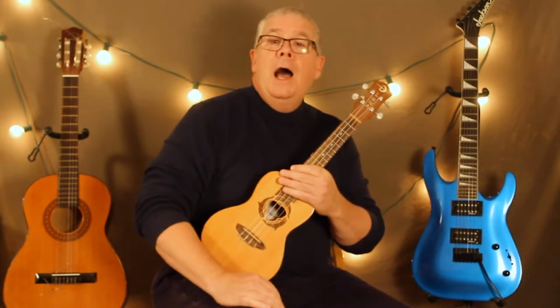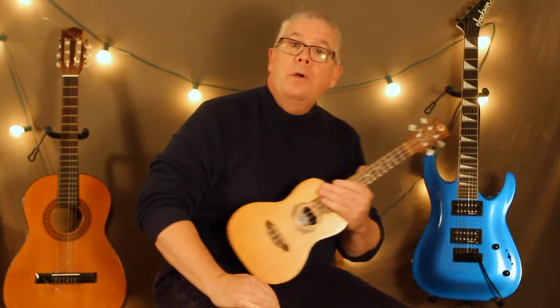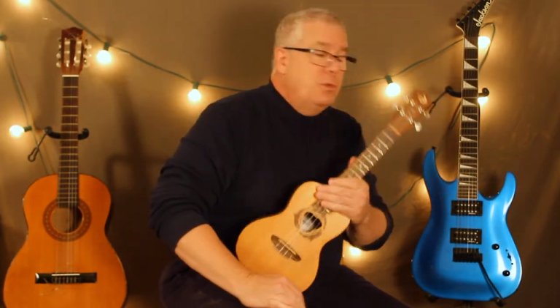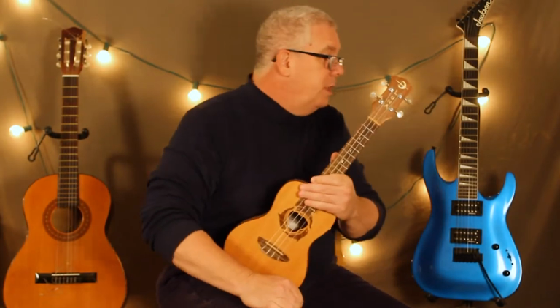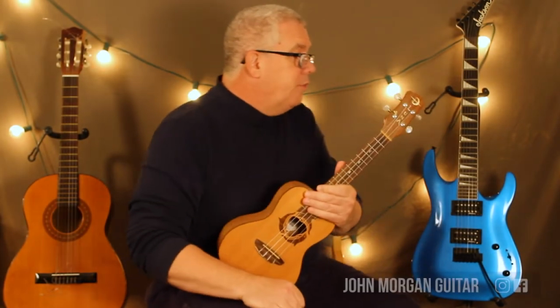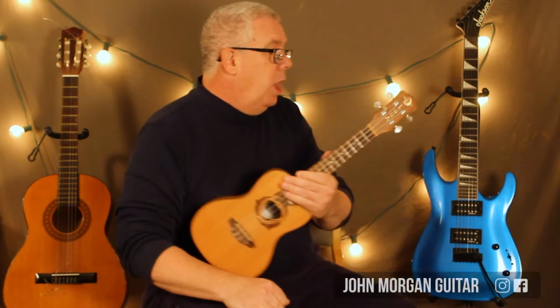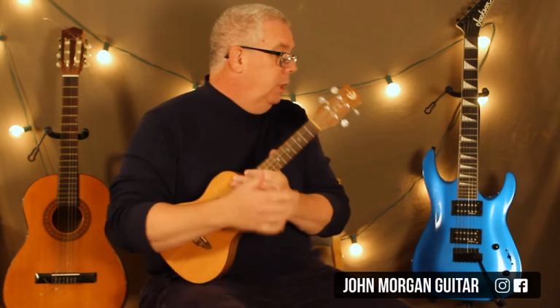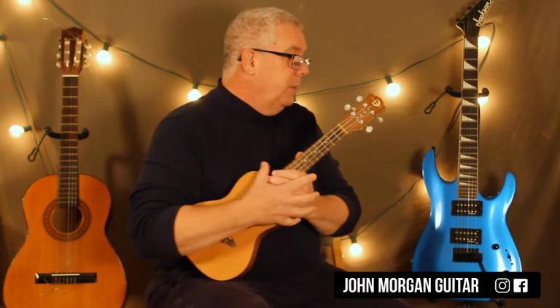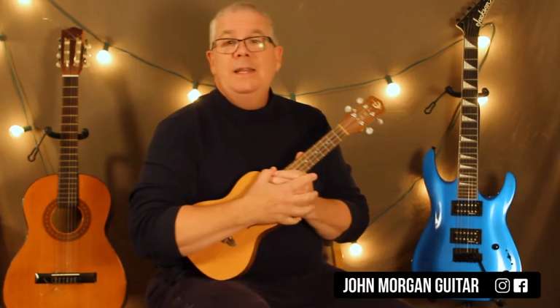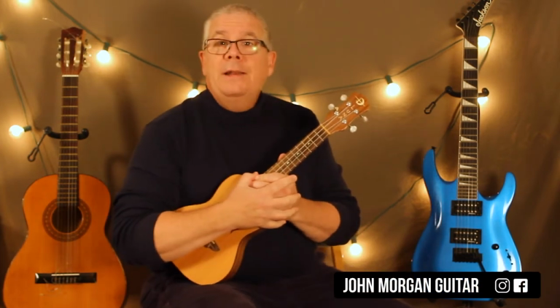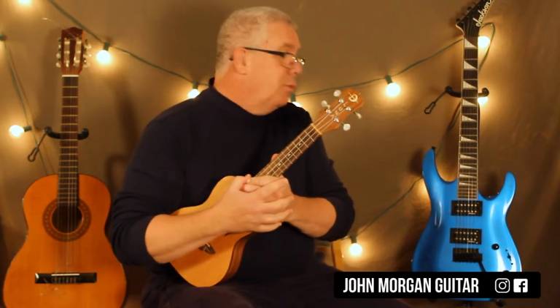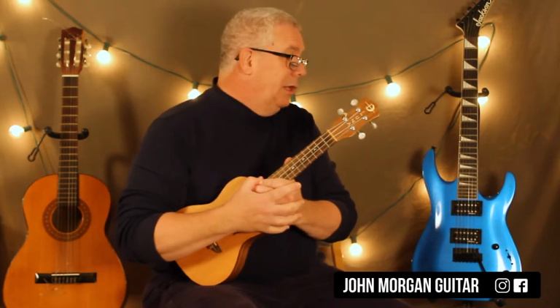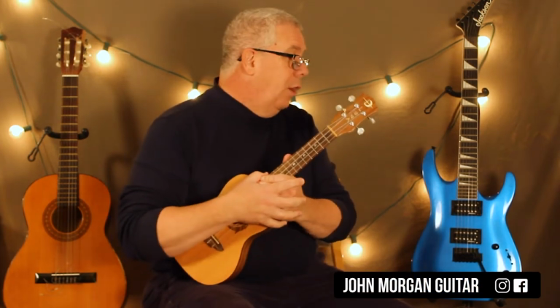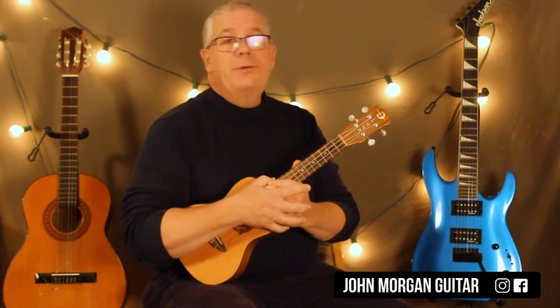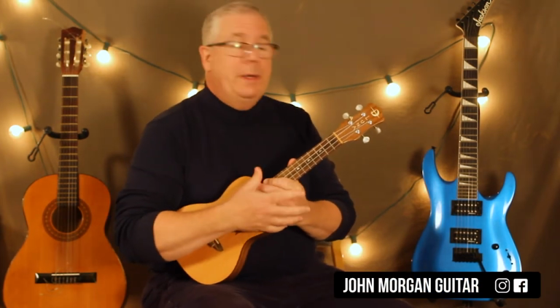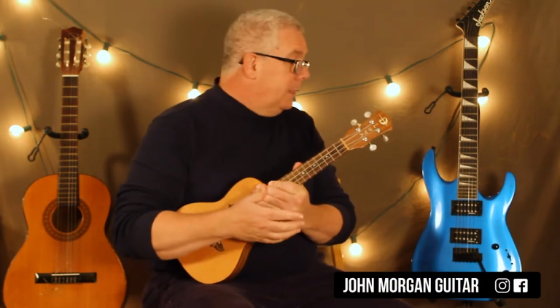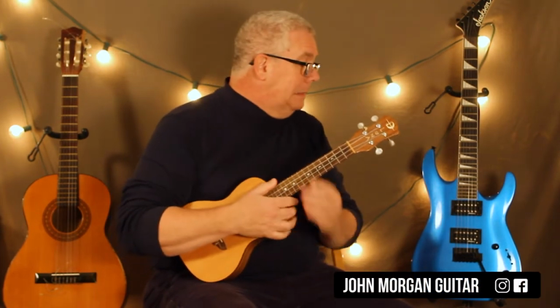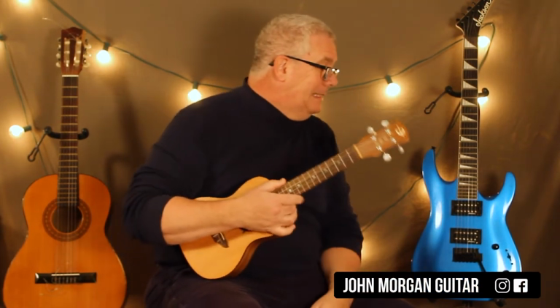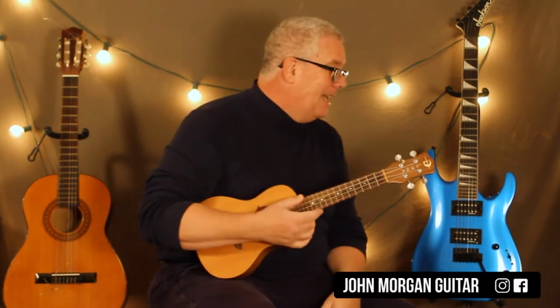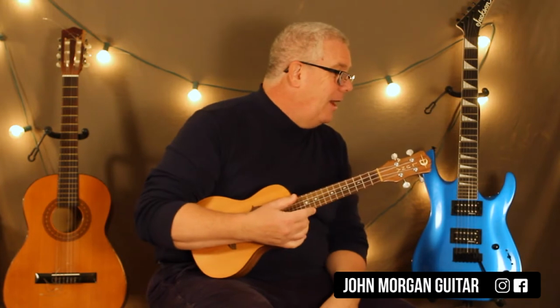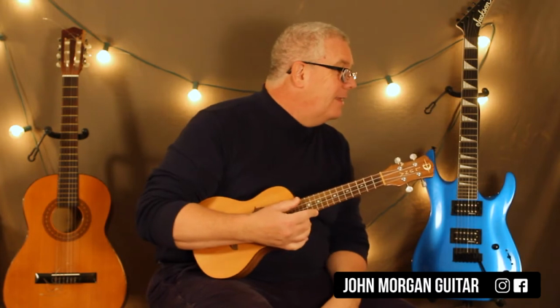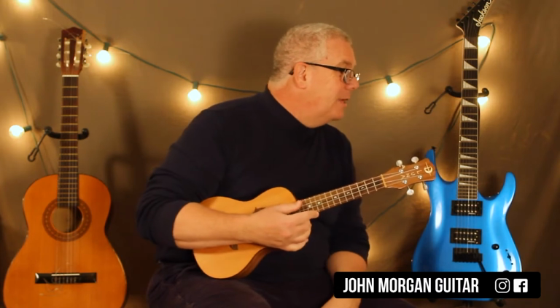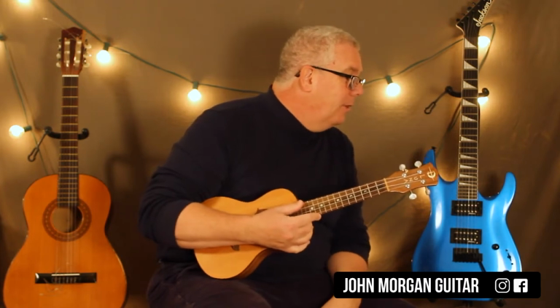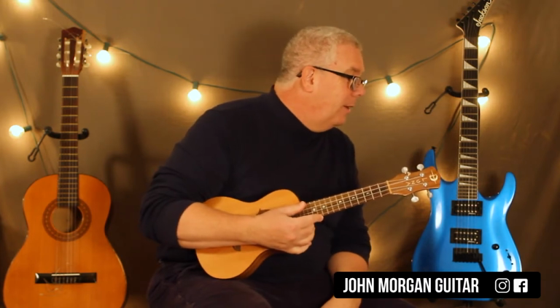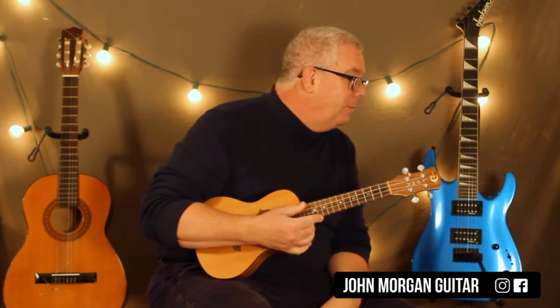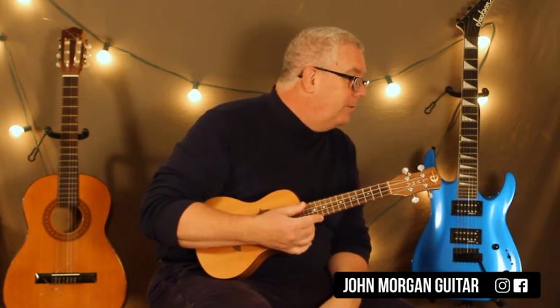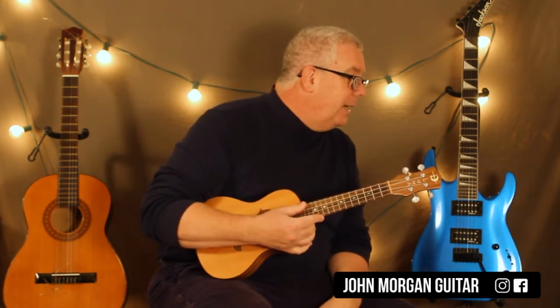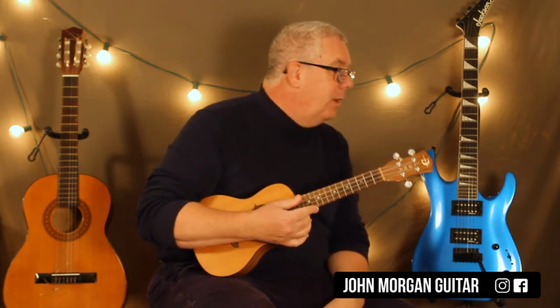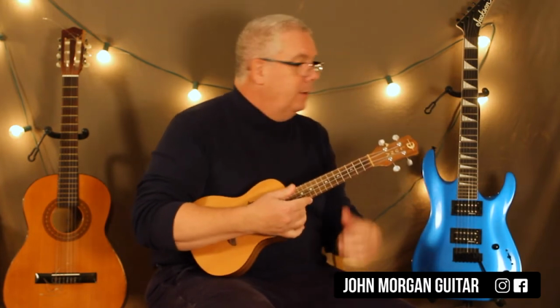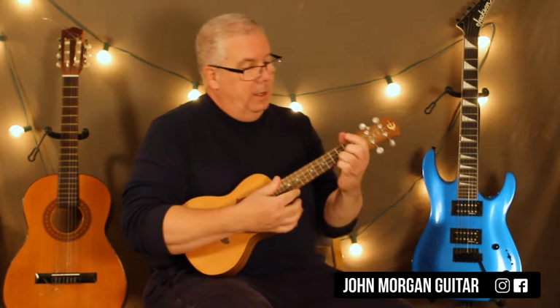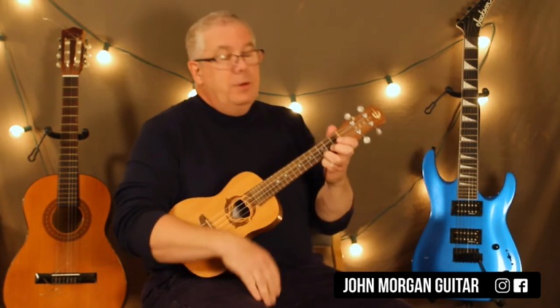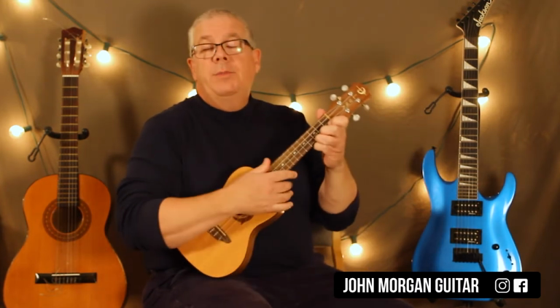Hi, welcome to Lessons with John. Today we're going to try Molly Malone. I didn't practice this one on the ukulele at all, so I hope I do alright. Let's see what the chords are. Let me make sure I got them right. Good luck to me.